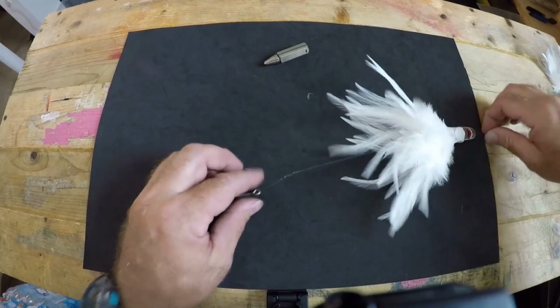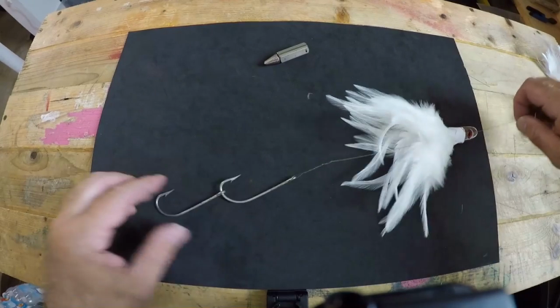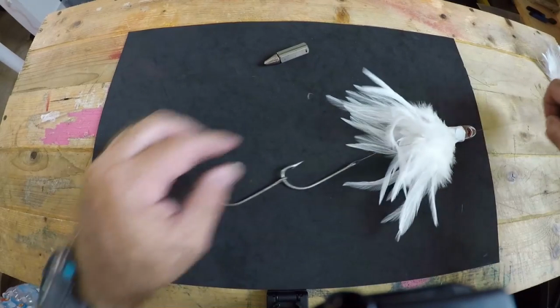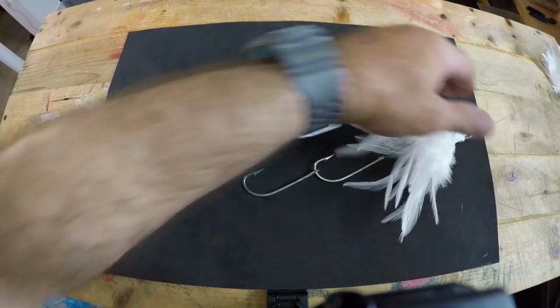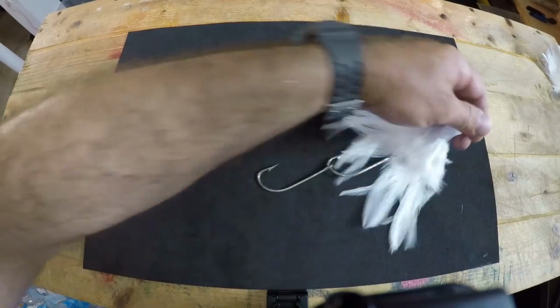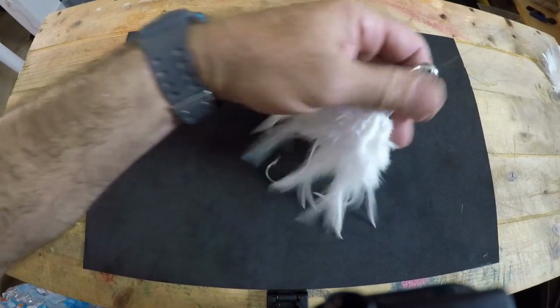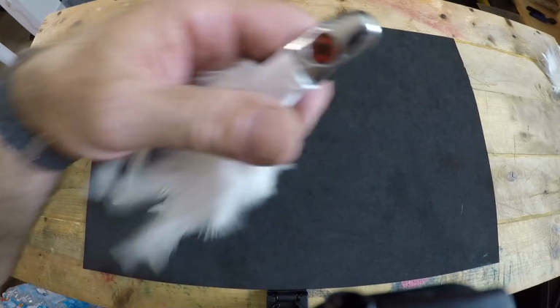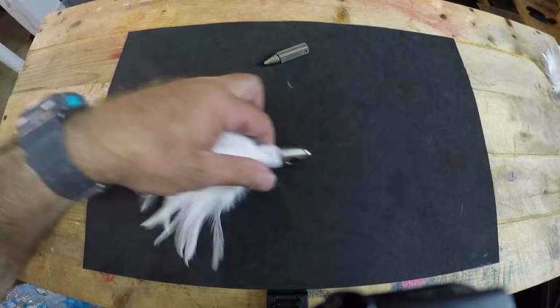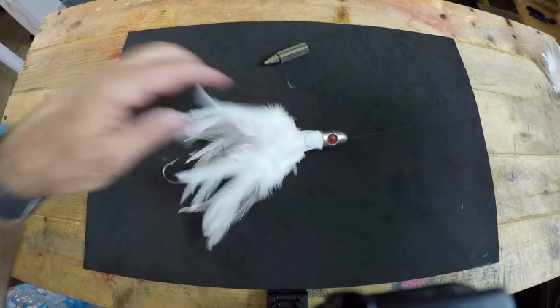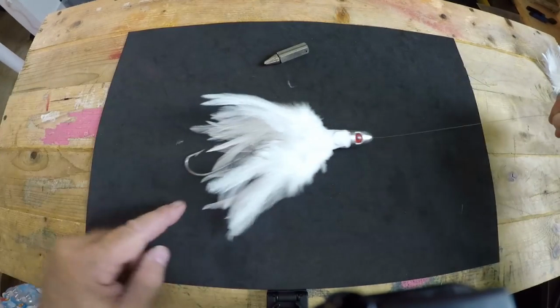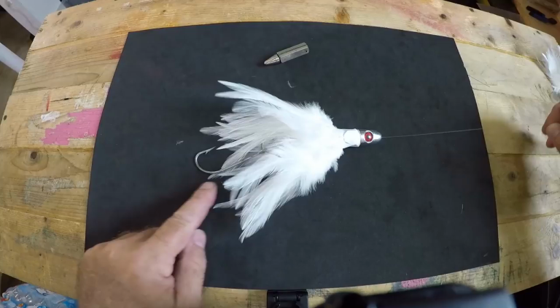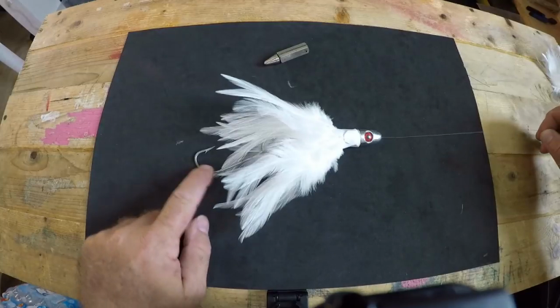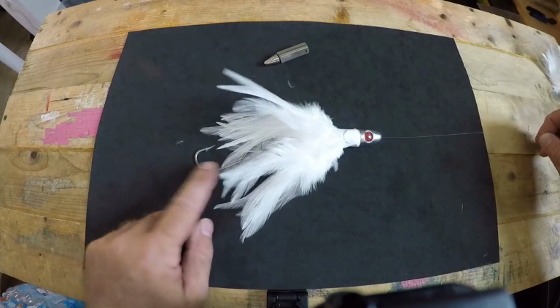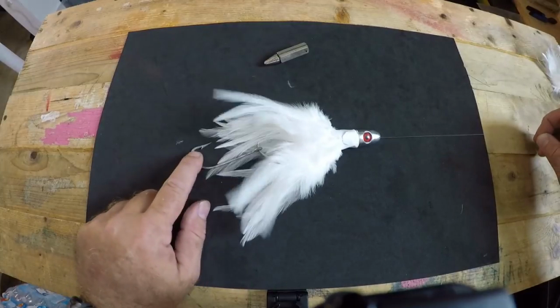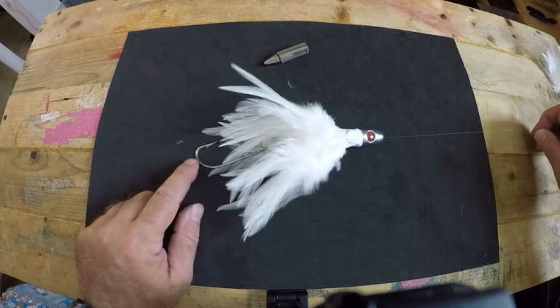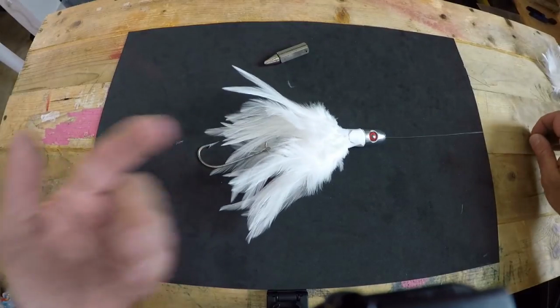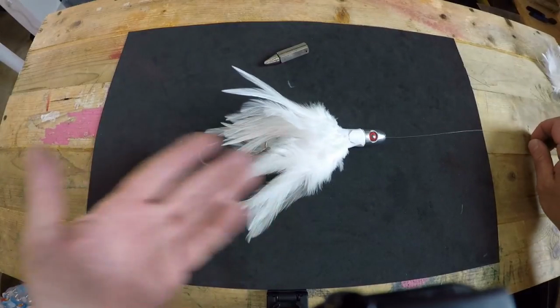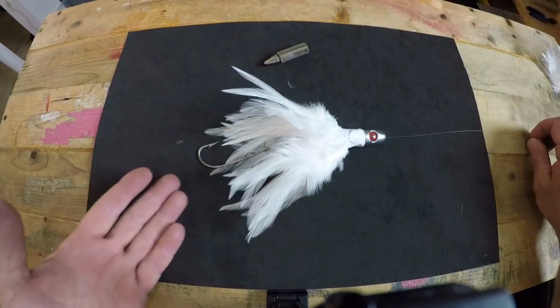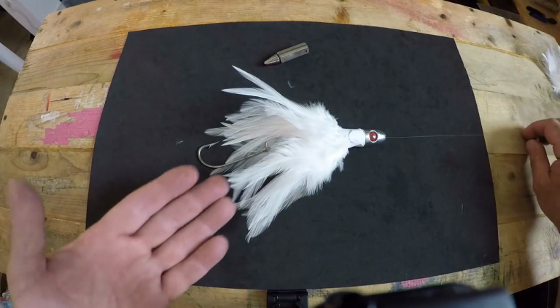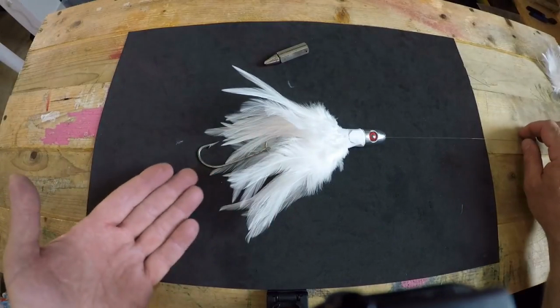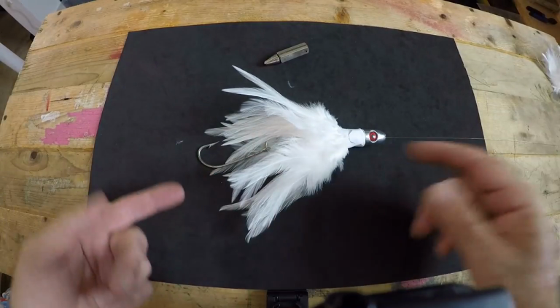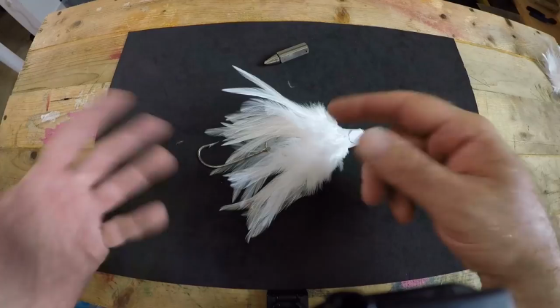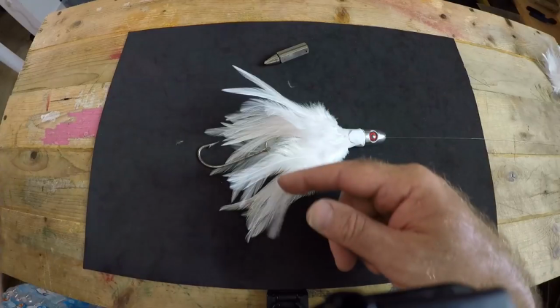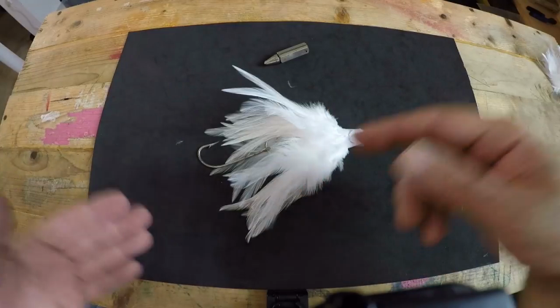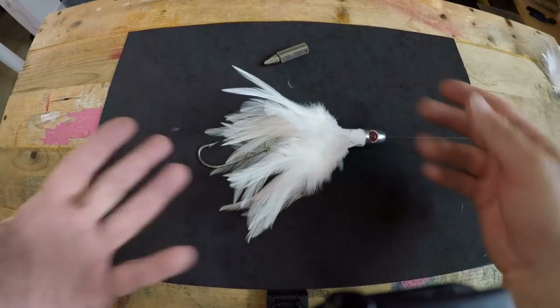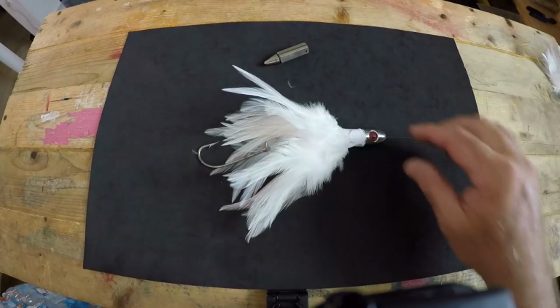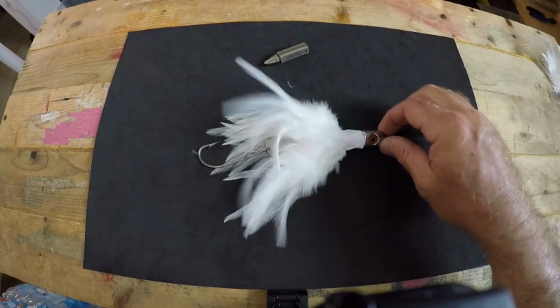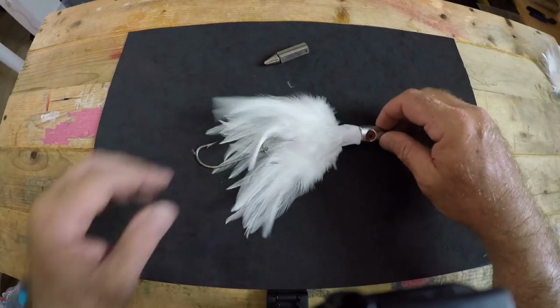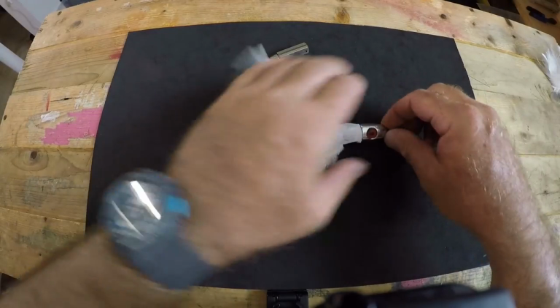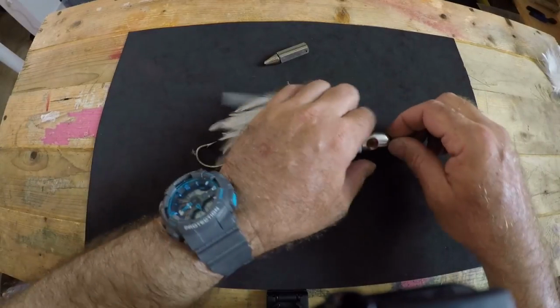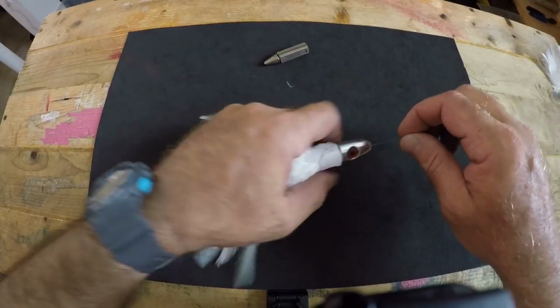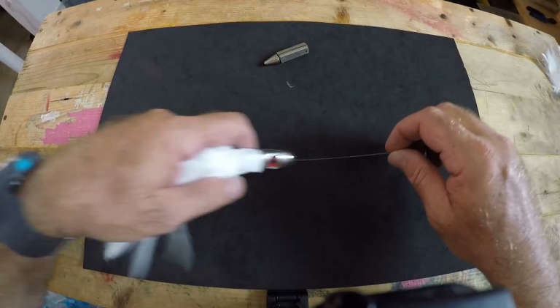Now we can simply pull our hooks up — we've got the hook hanging just out beyond the back edge of the lure. This is great if you're going for toothy critters. You can hook on a strip bait or troll it plain and you don't have to worry about getting cut off.